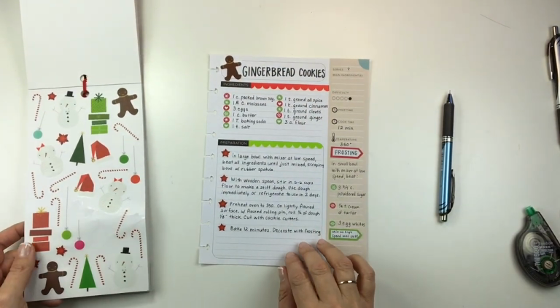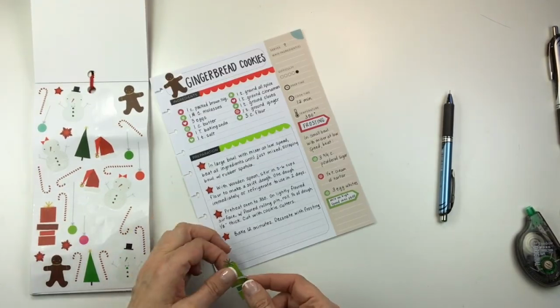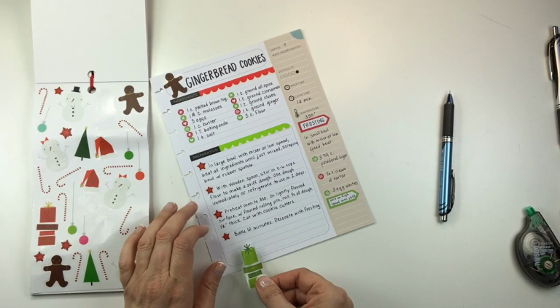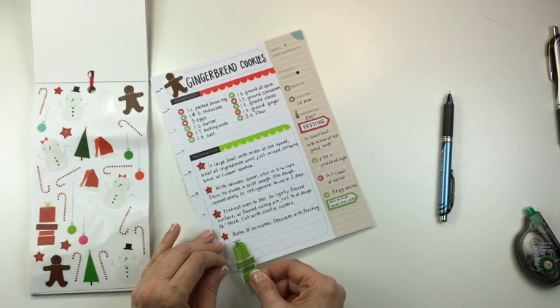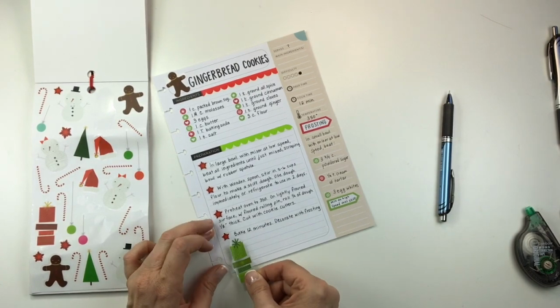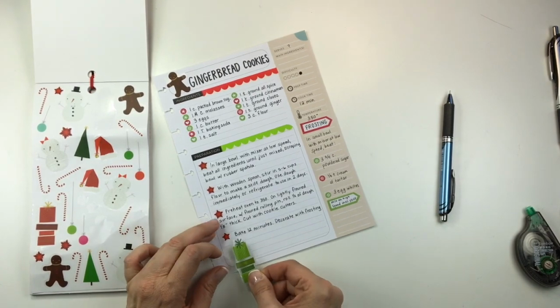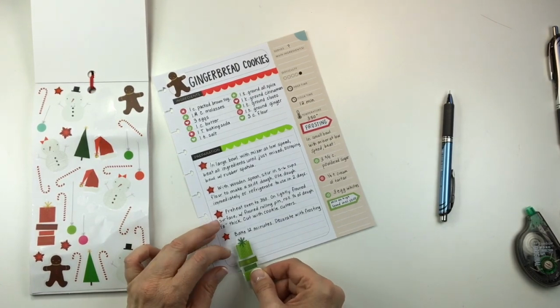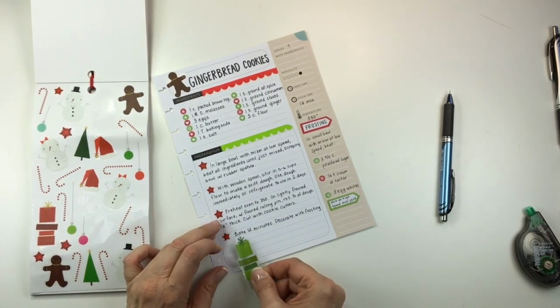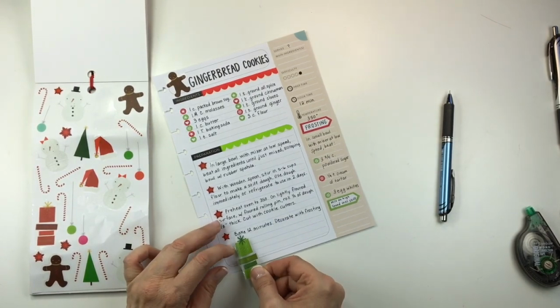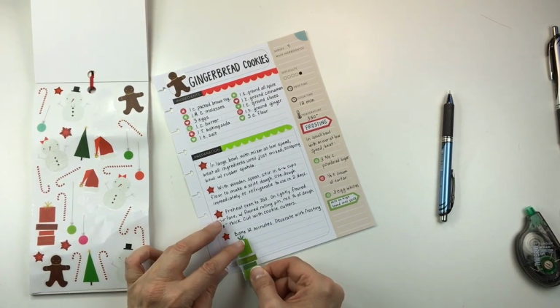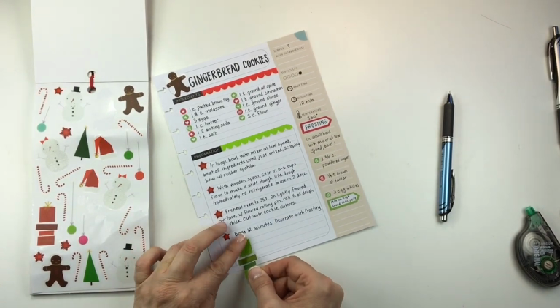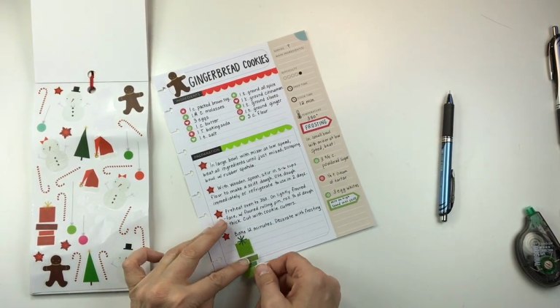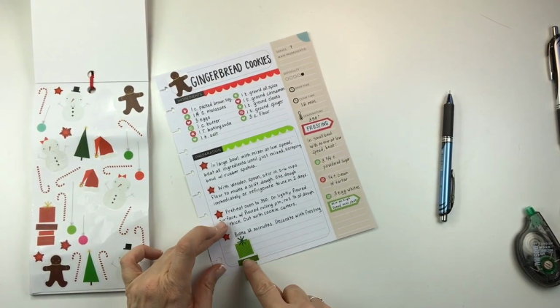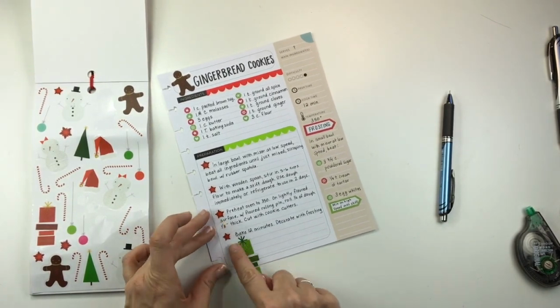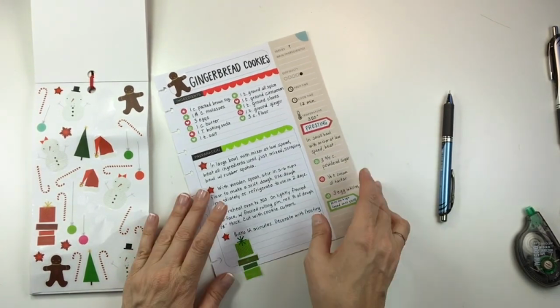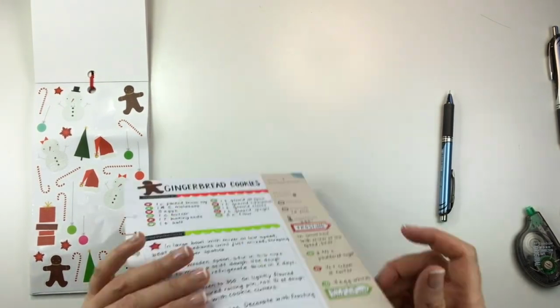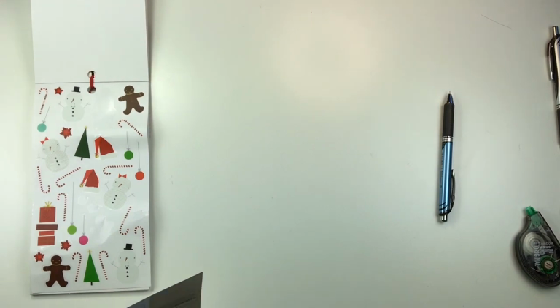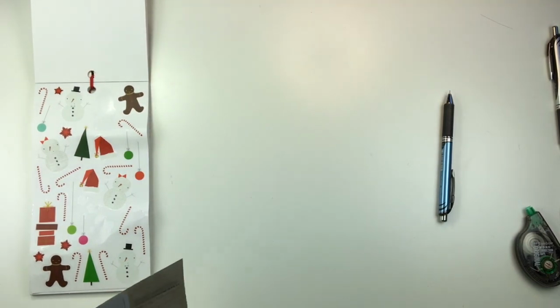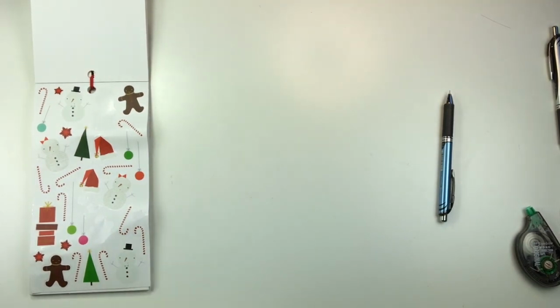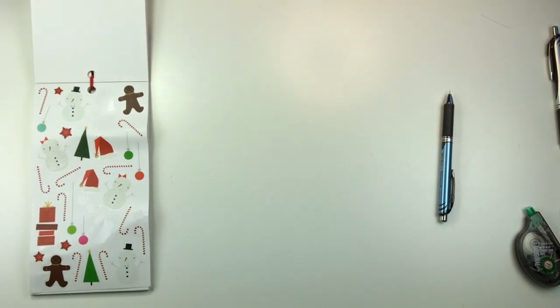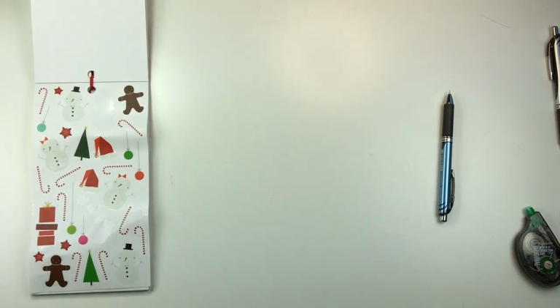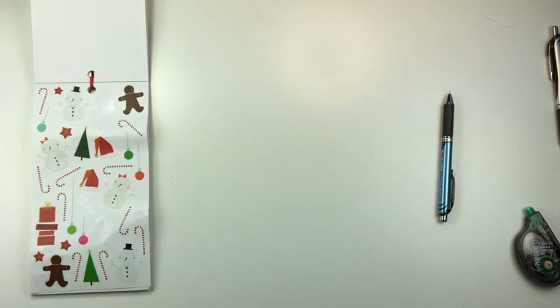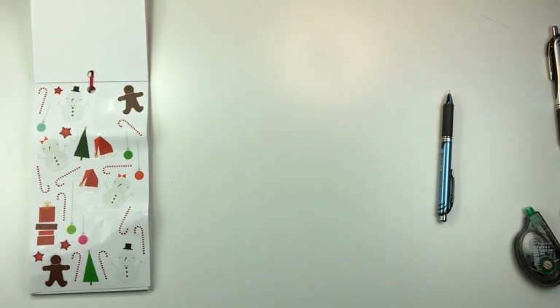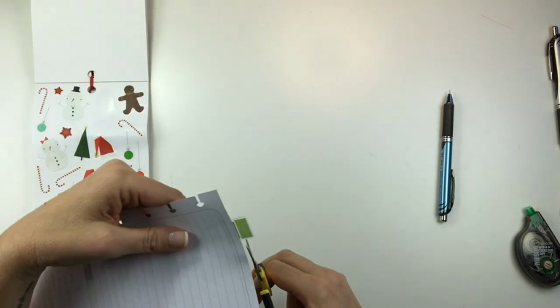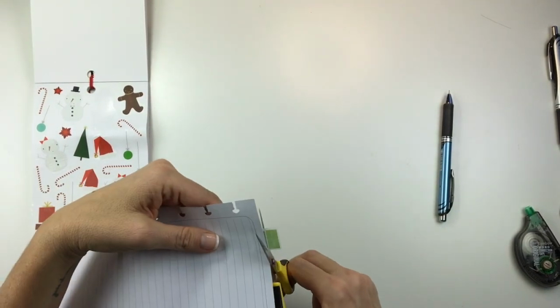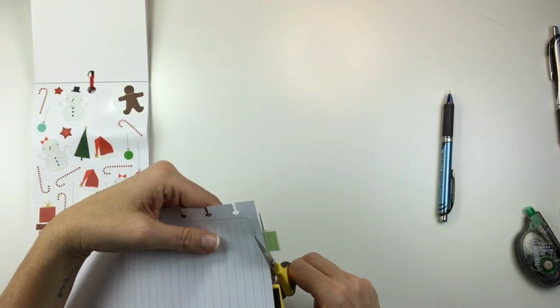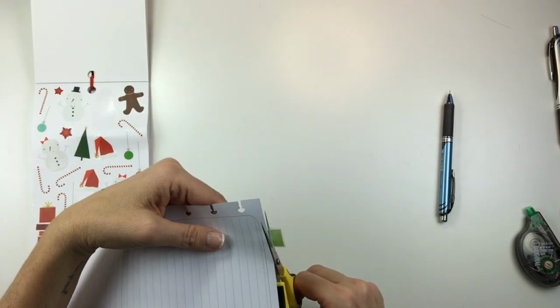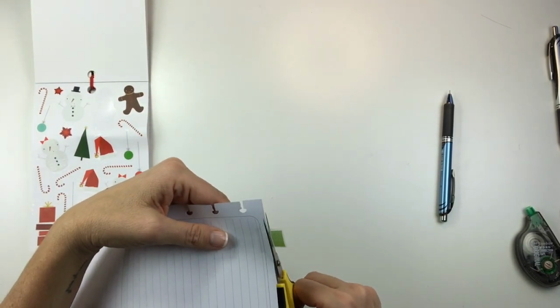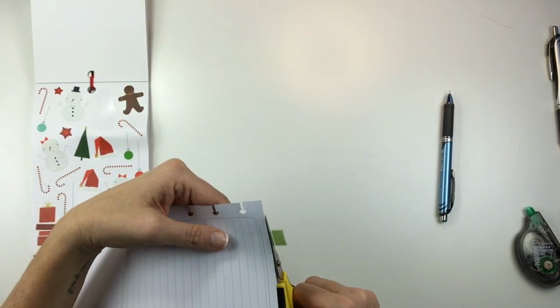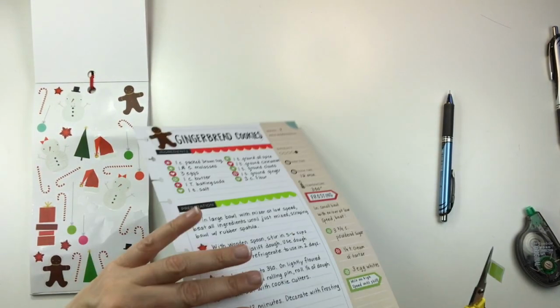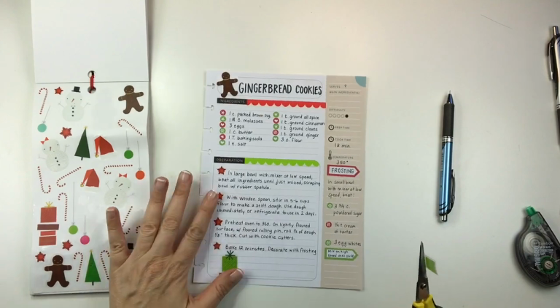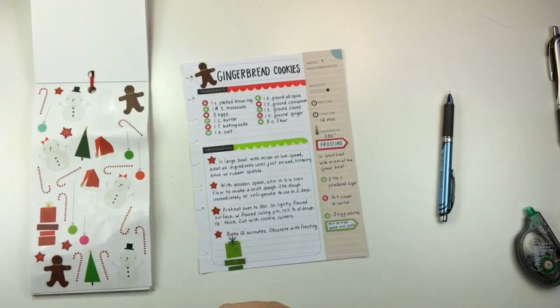There are some additional notes I need to write about this recipe at the bottom. I saw this green present sticker and I thought the bottom needed more green to balance out the red there, so I'm just going to put that down.